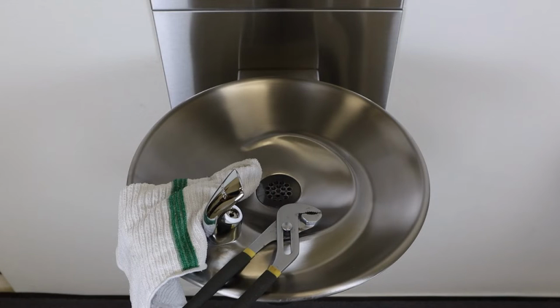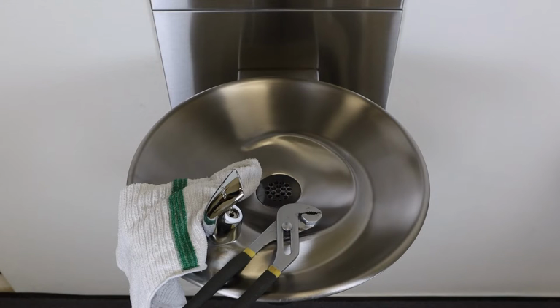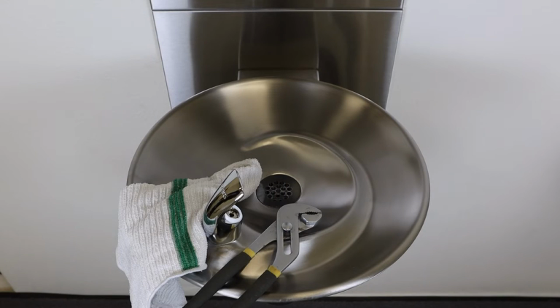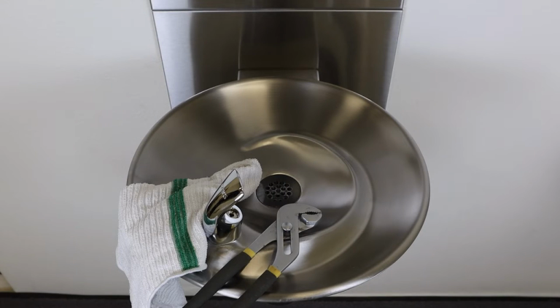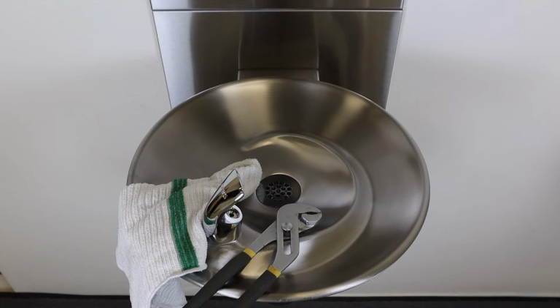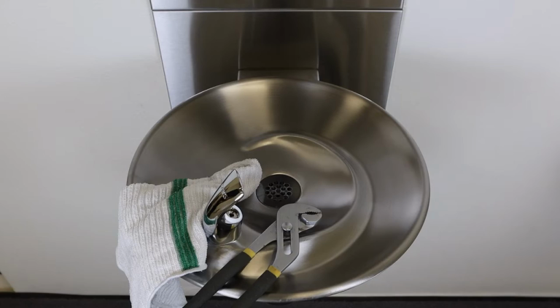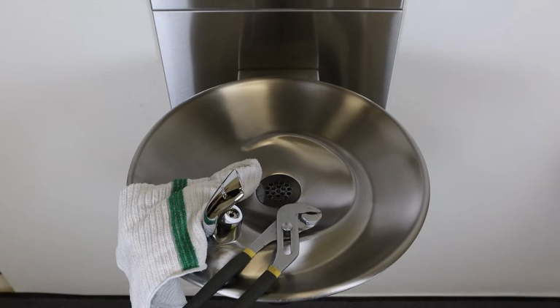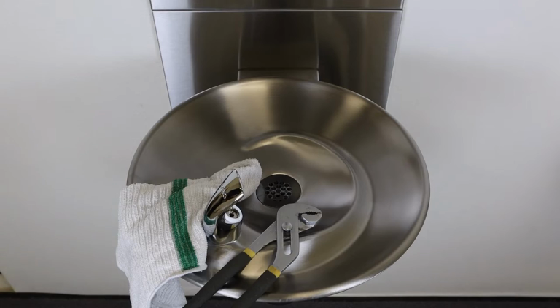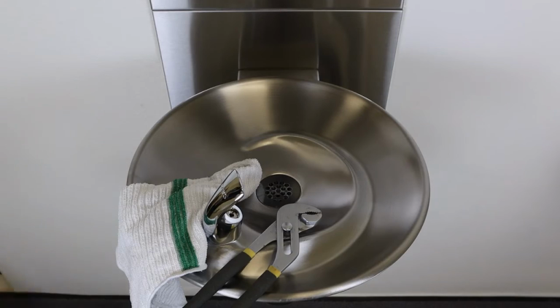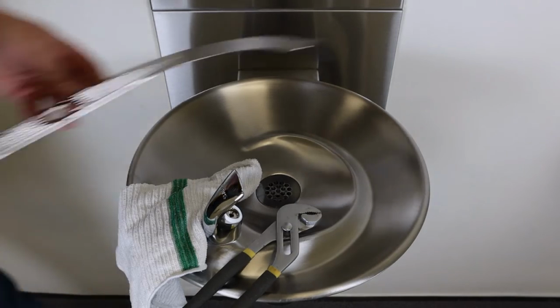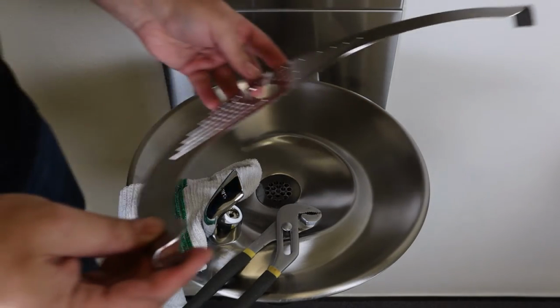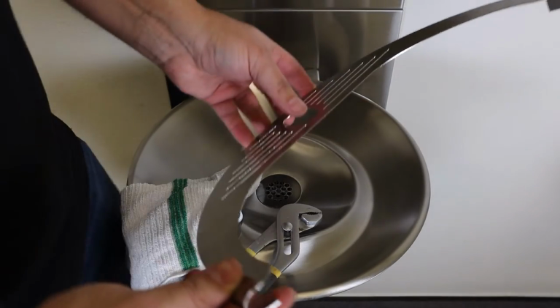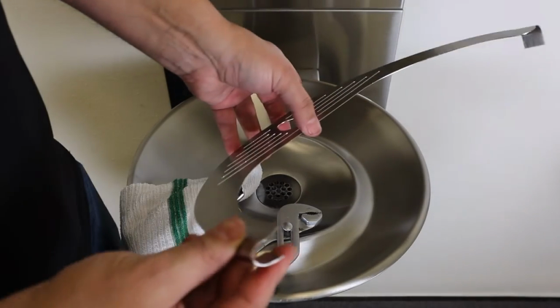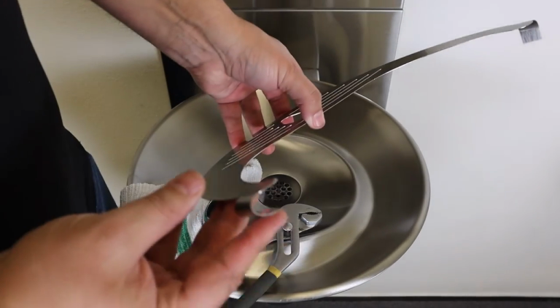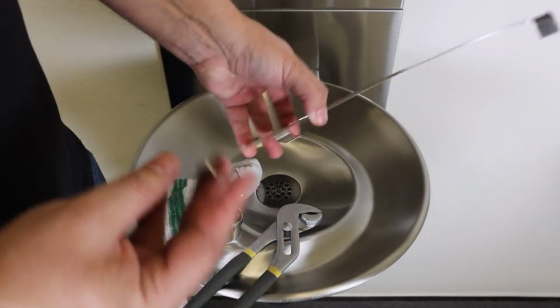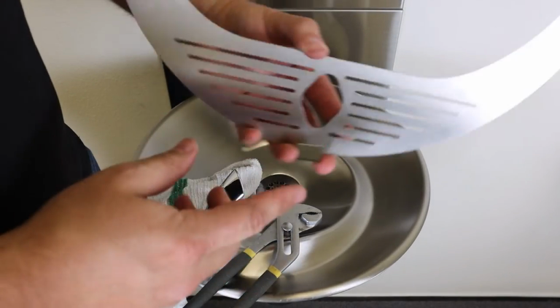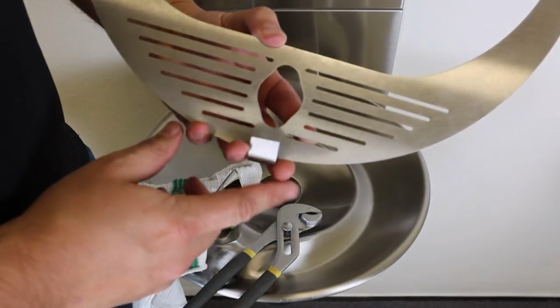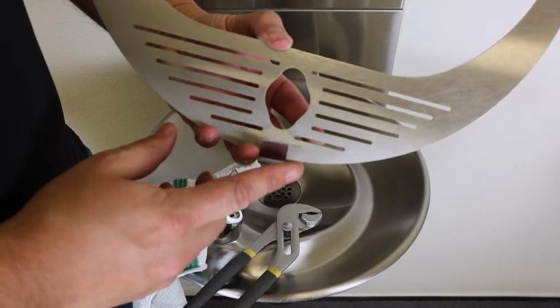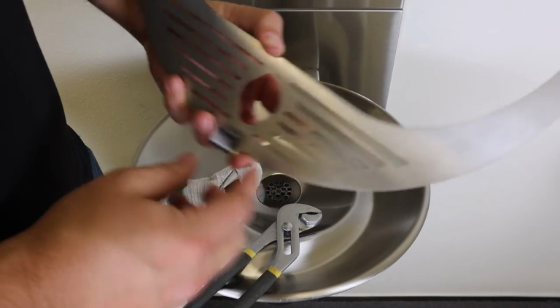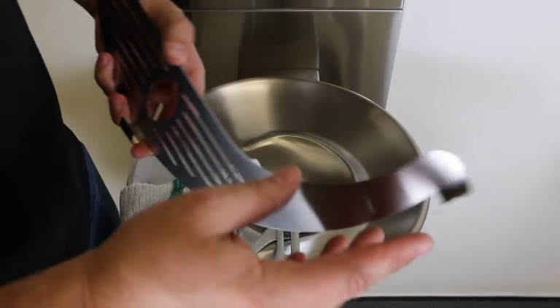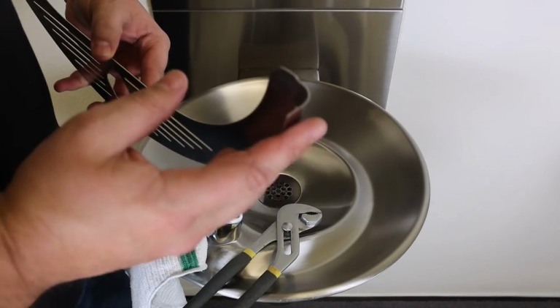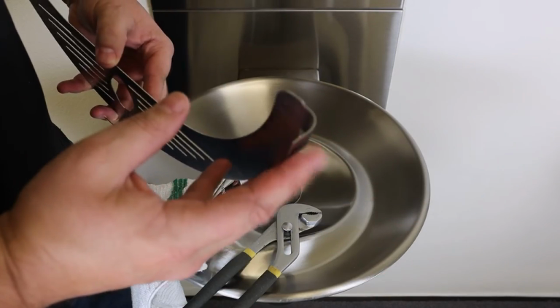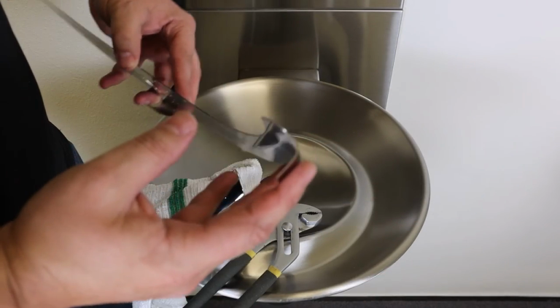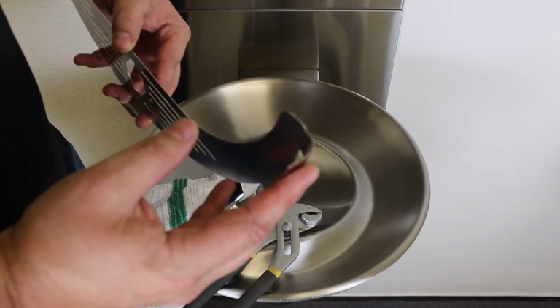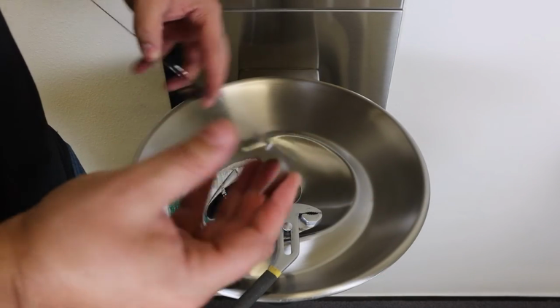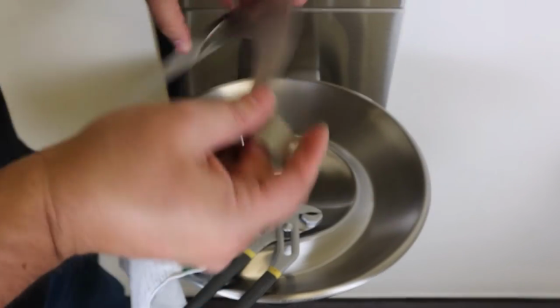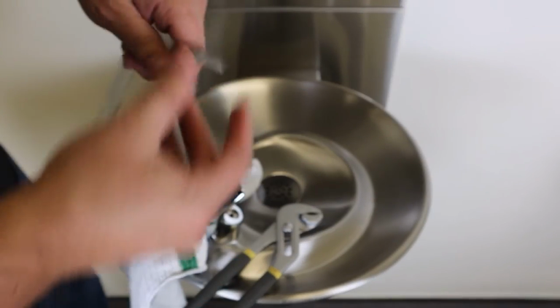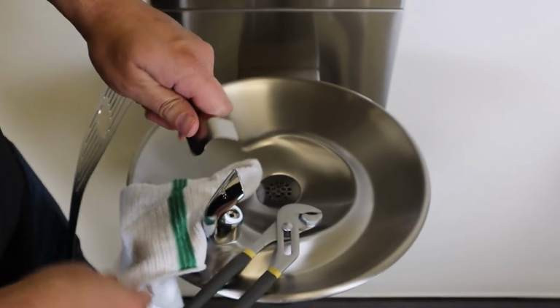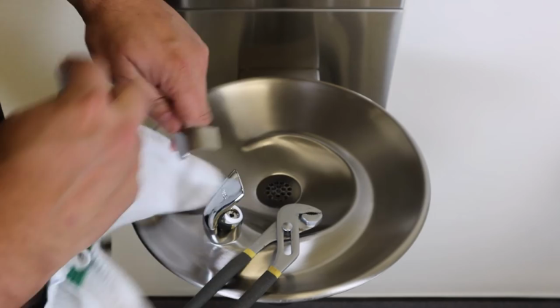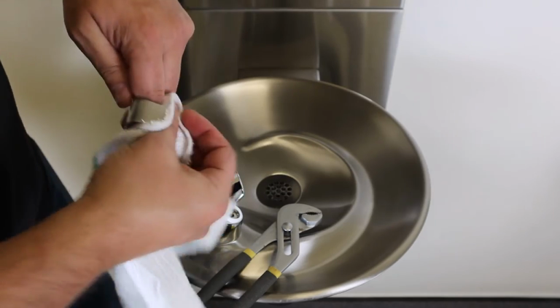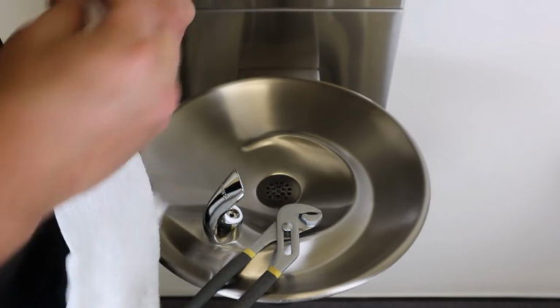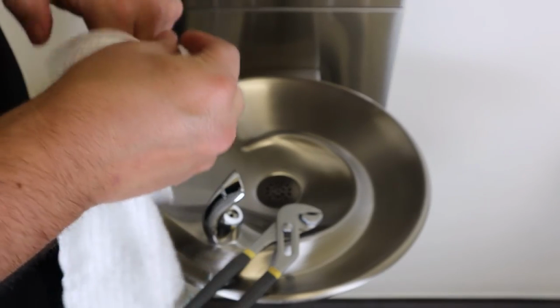Before placing the bottle stand onto an existing 1001 or 1011 series Haas fountain, use the pliers to bend the three bottle stand mounting tabs into a C shape. We recommend using the towel between the tabs and the pliers to avoid any potential scratches.